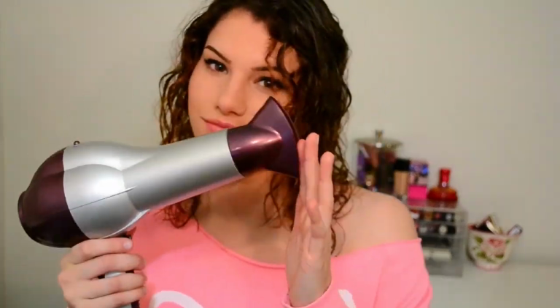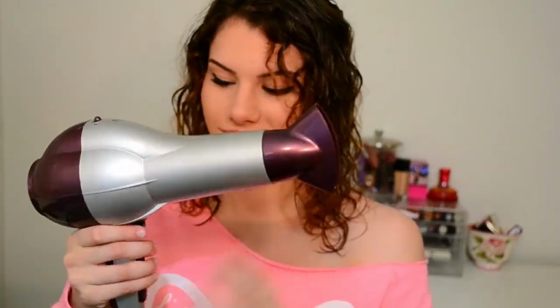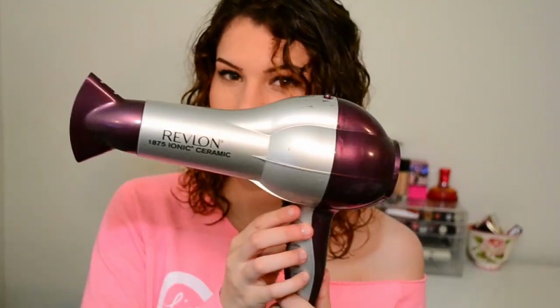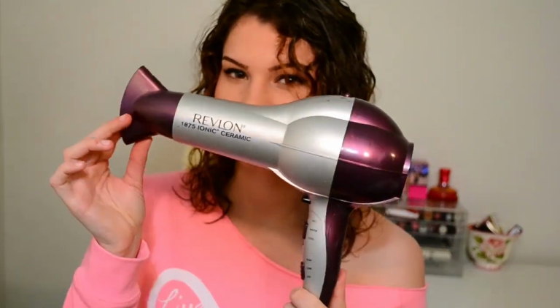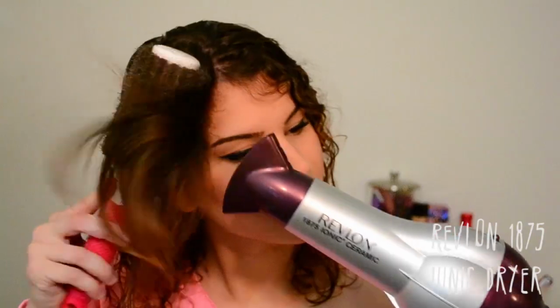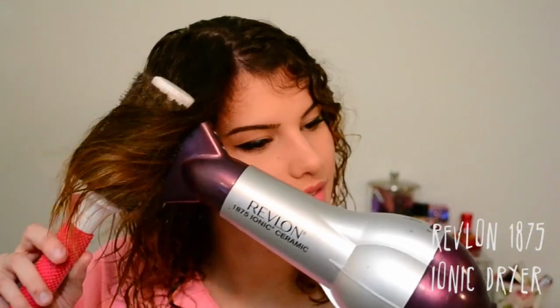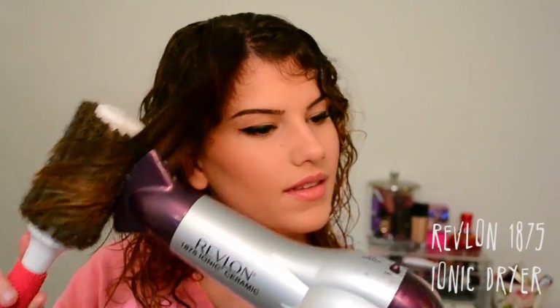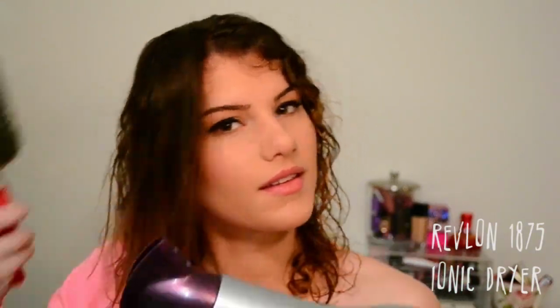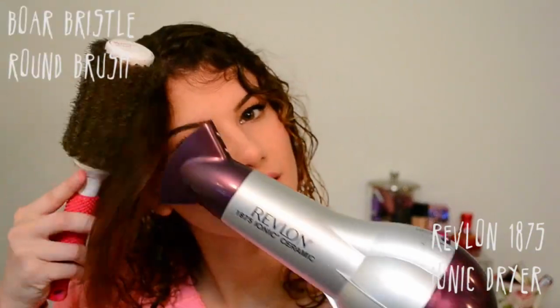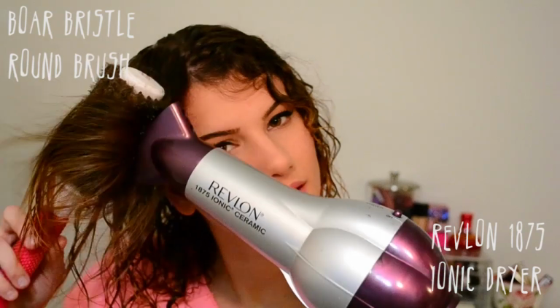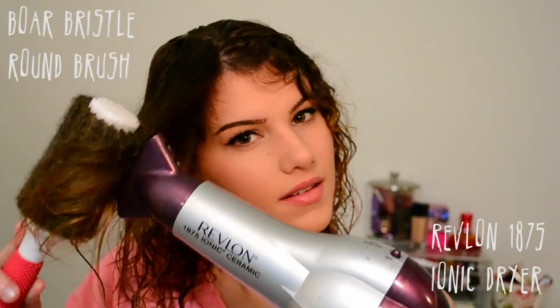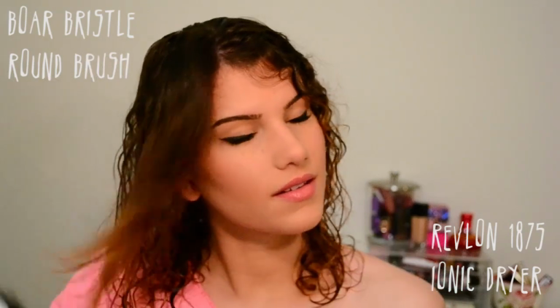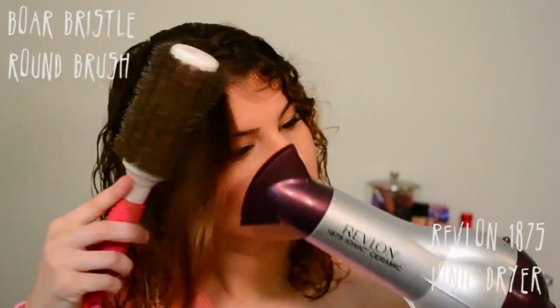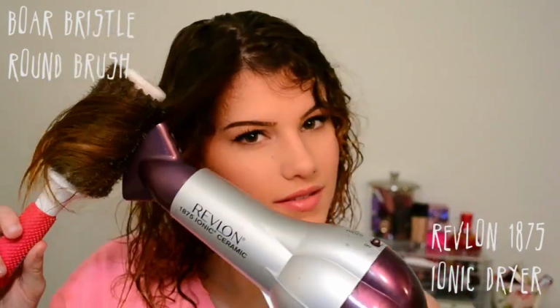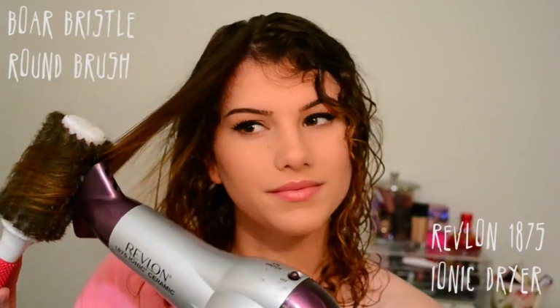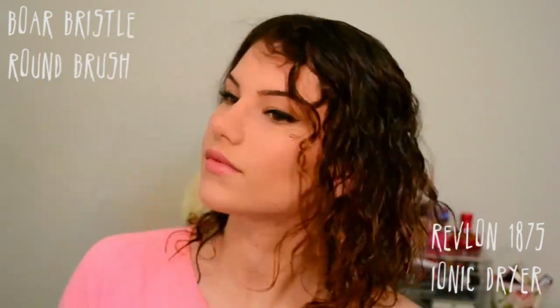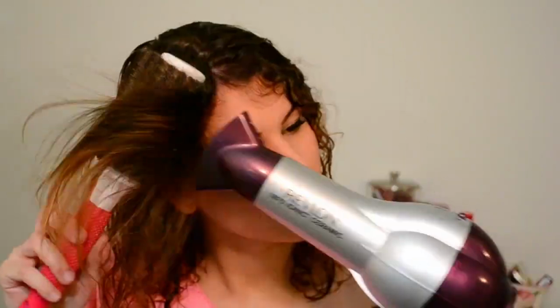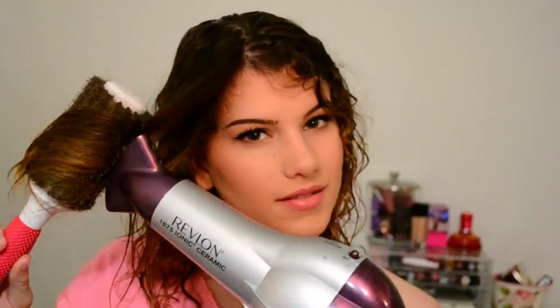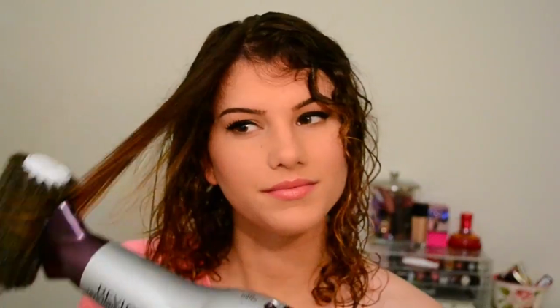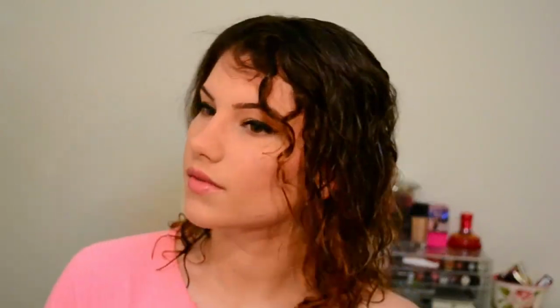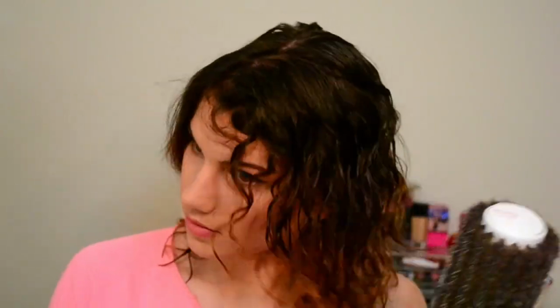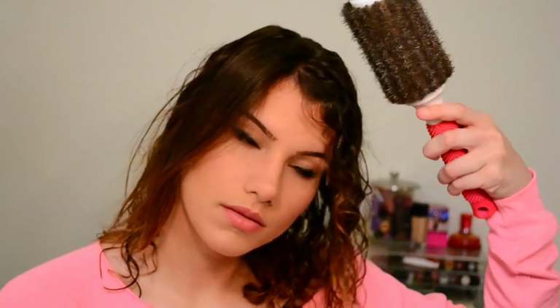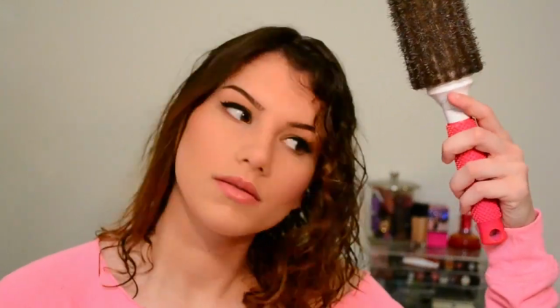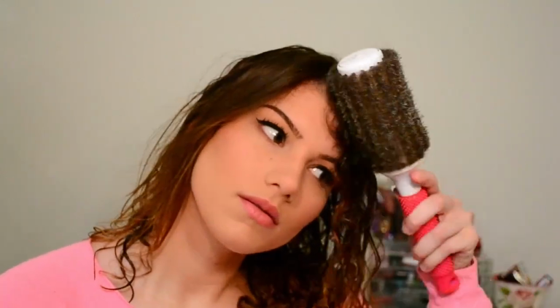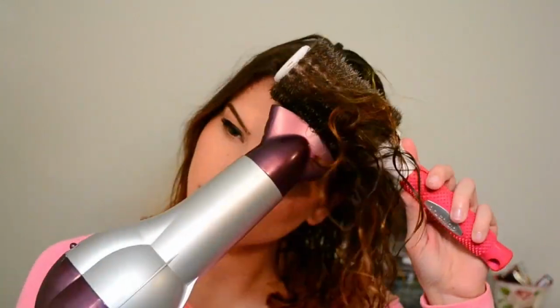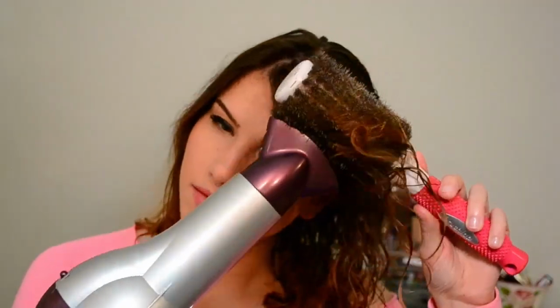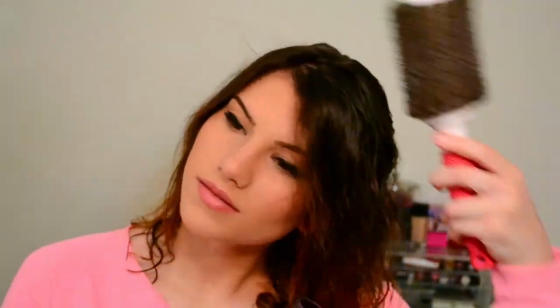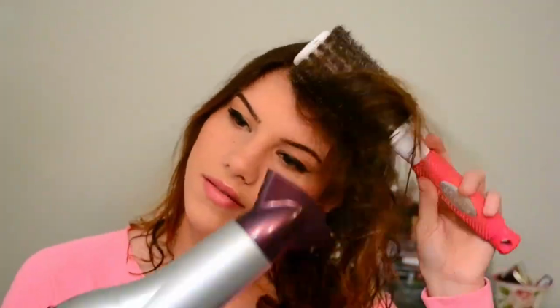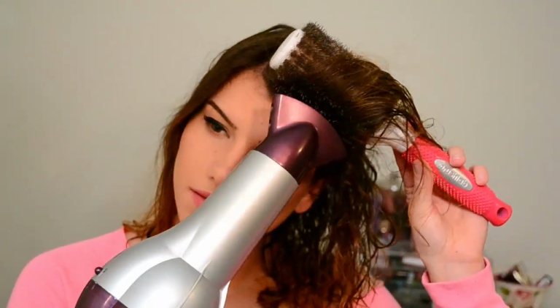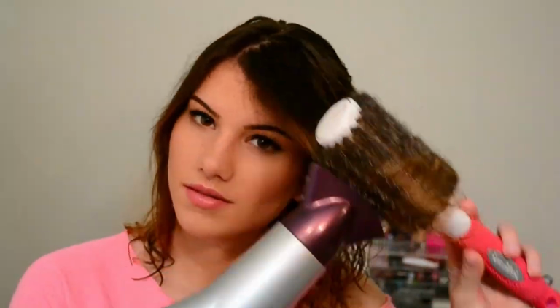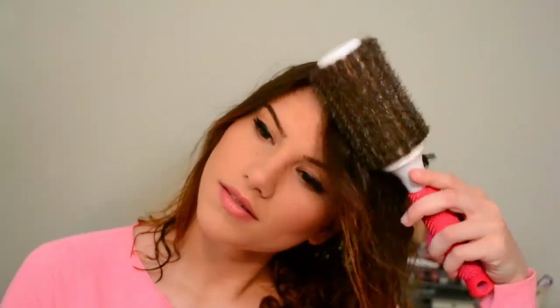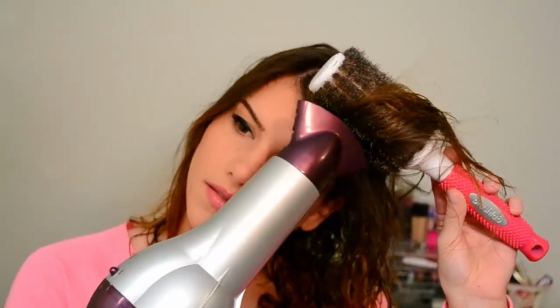This is my favorite blow dryer ever — honestly the best one I've ever used. You can get it at the drugstore; it's the Revlon iron dryer. I take a boar bristle brush and put it on top of my hair with the dryer underneath, then I pull everything forward to straighten my bangs out on both sides.